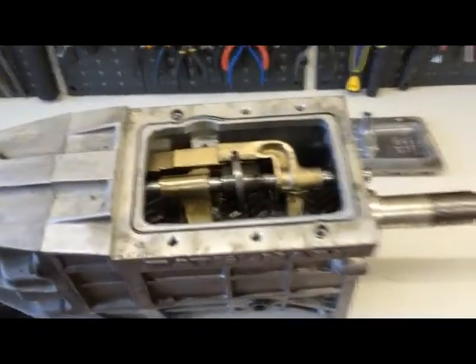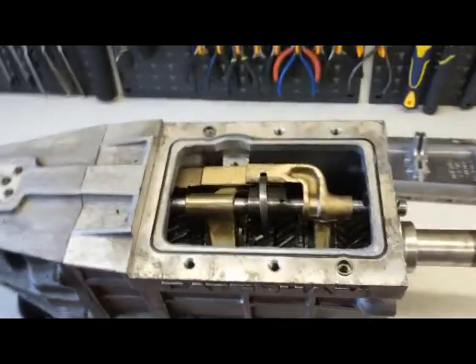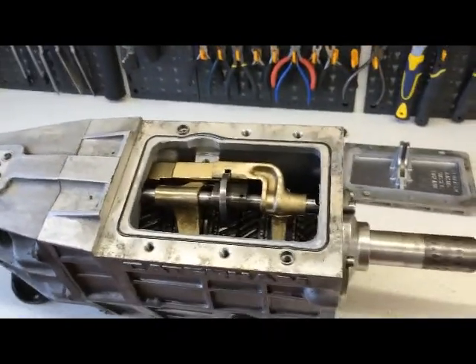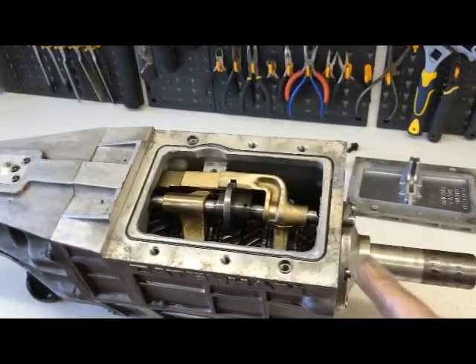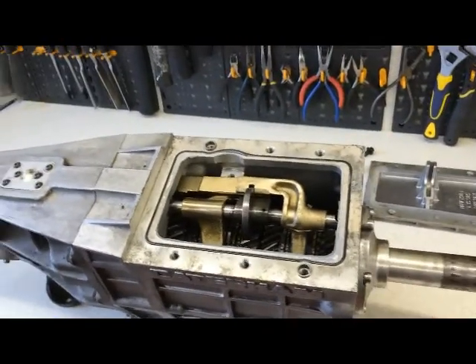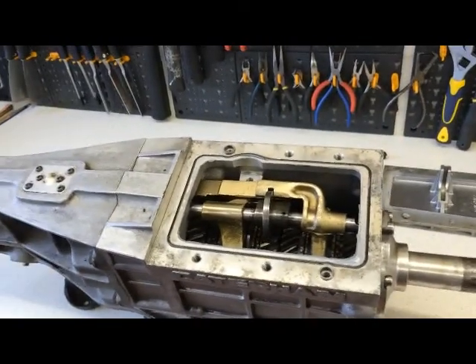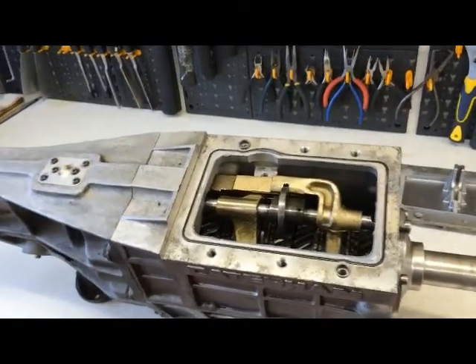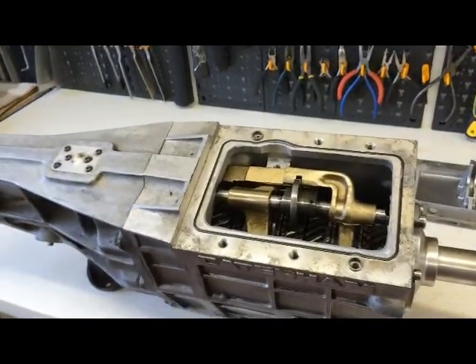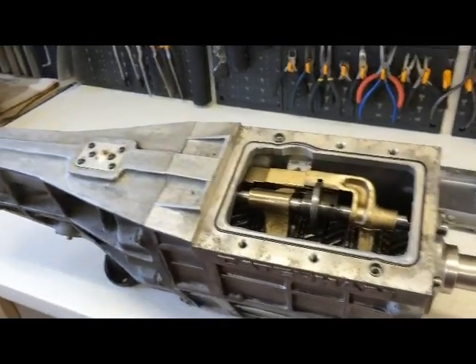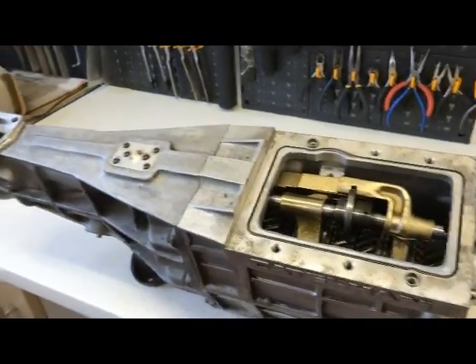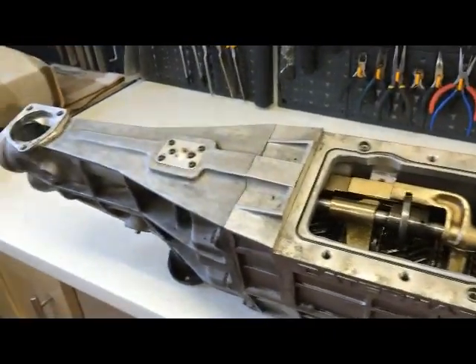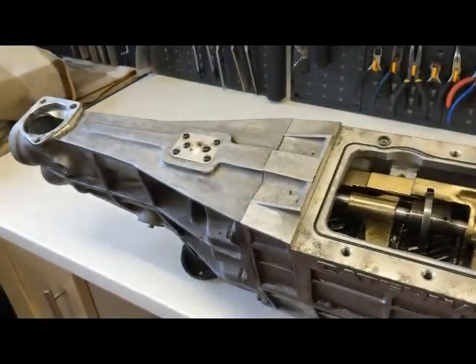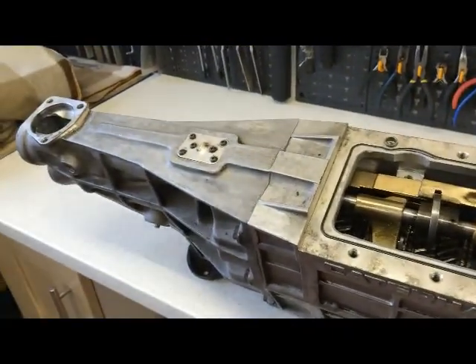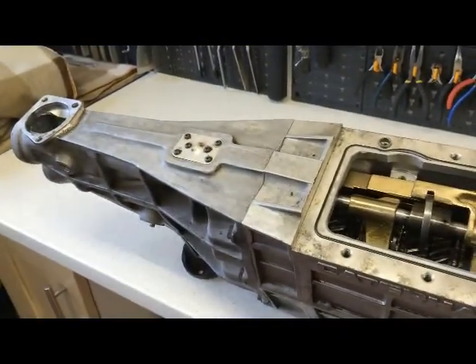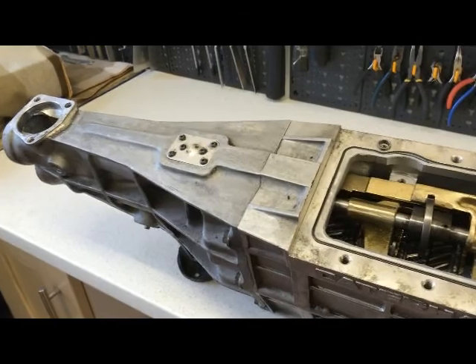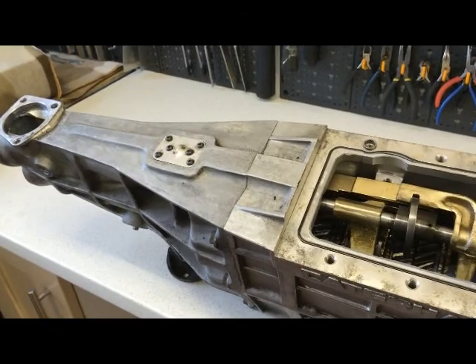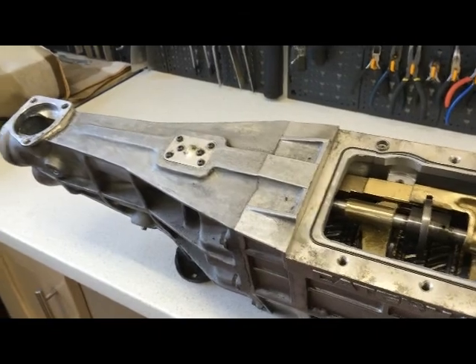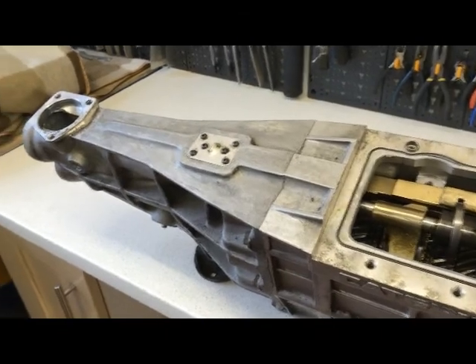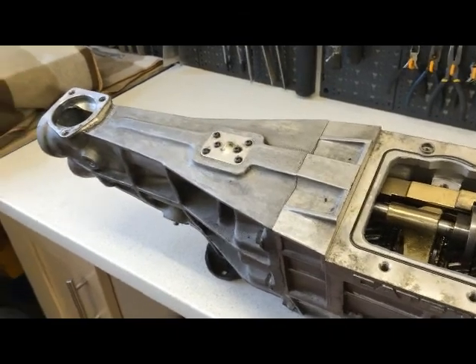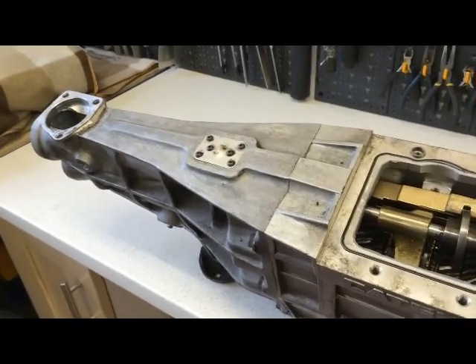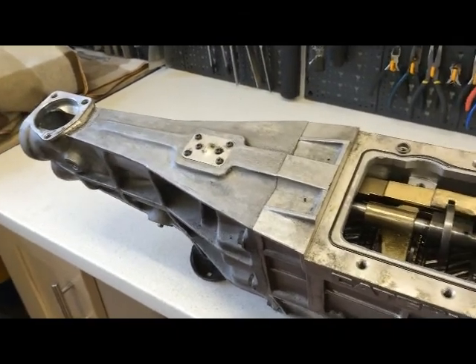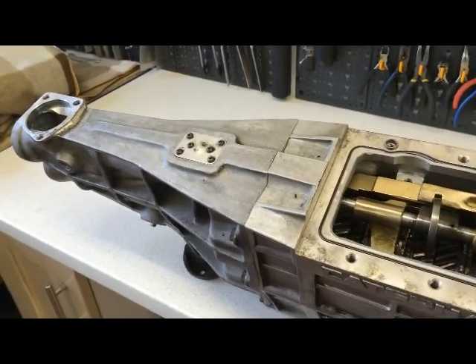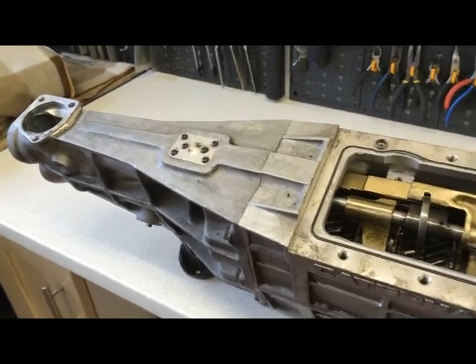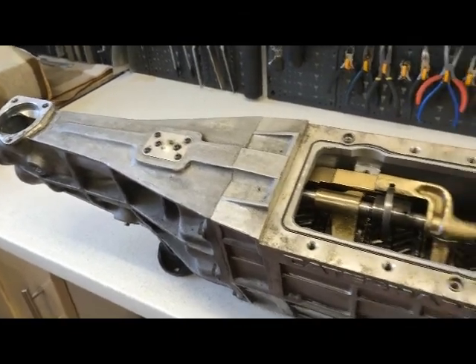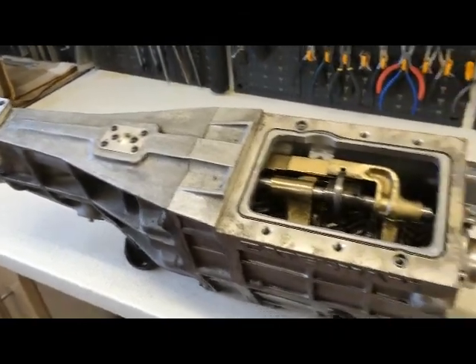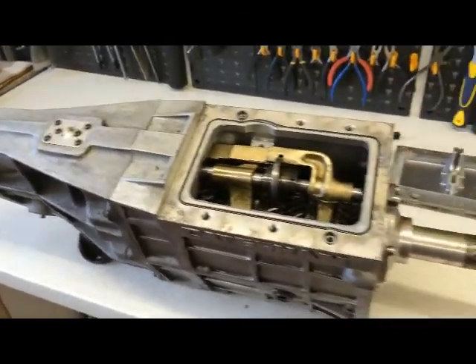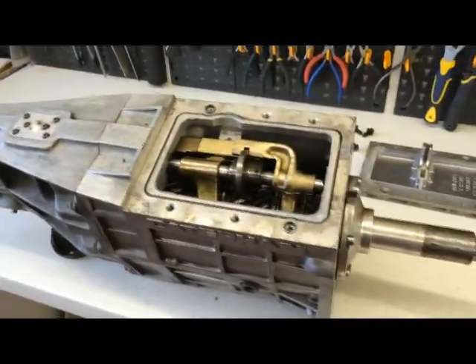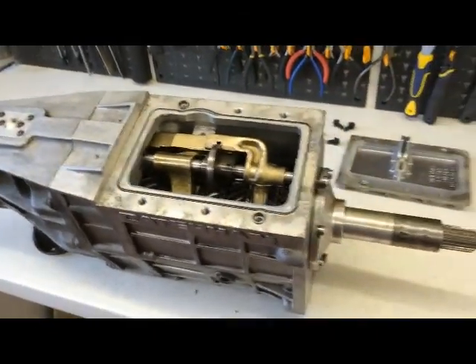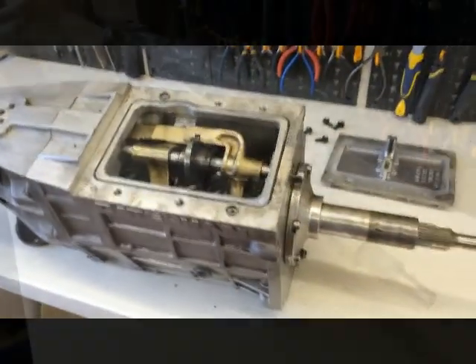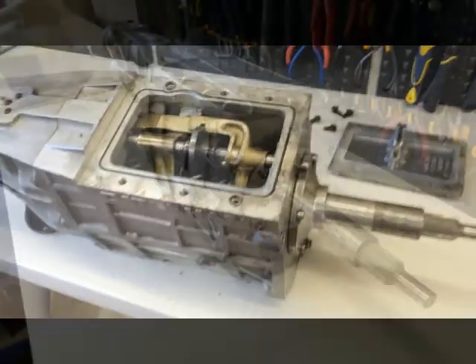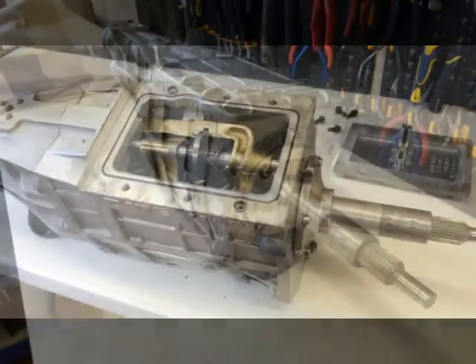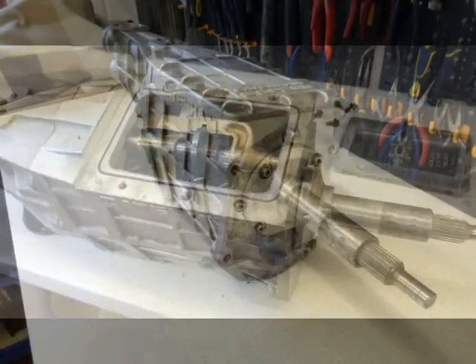I will wrap up the box as much as I can and then secure it to a pallet, and we will get this to you. Thank you.